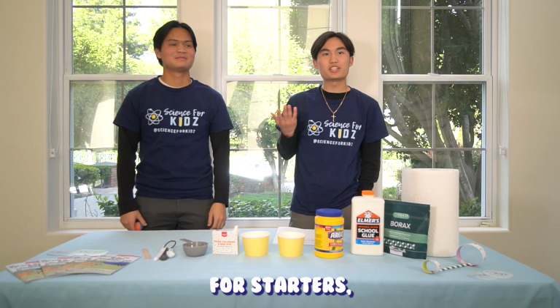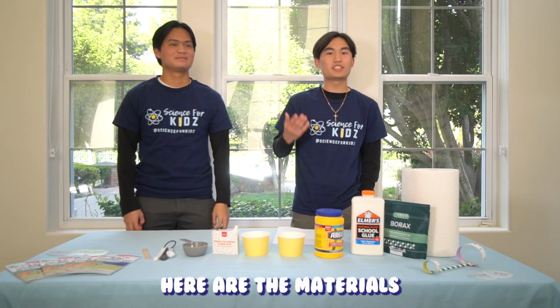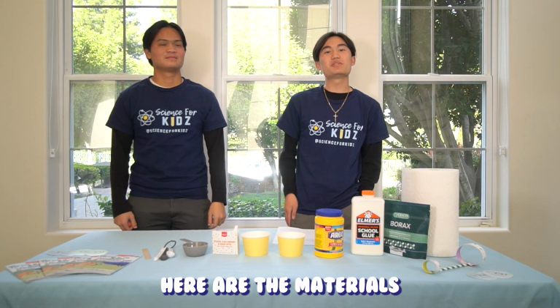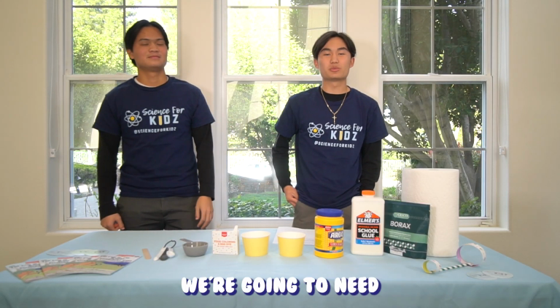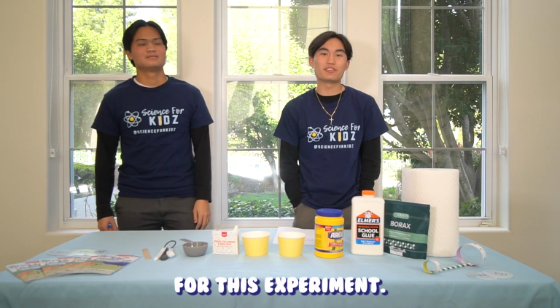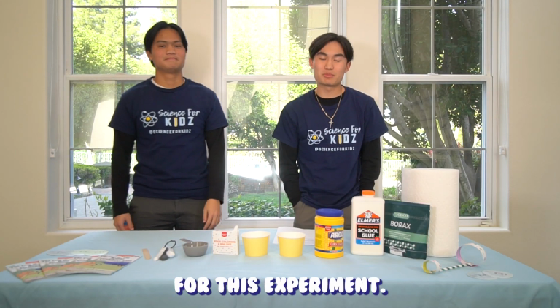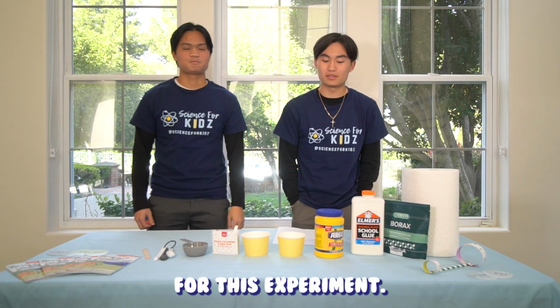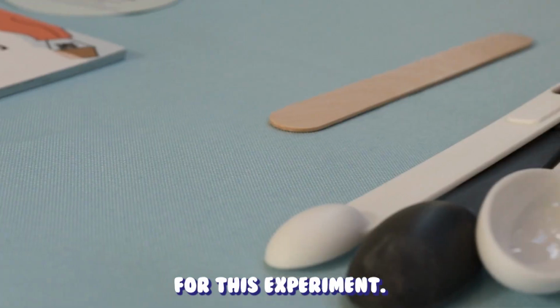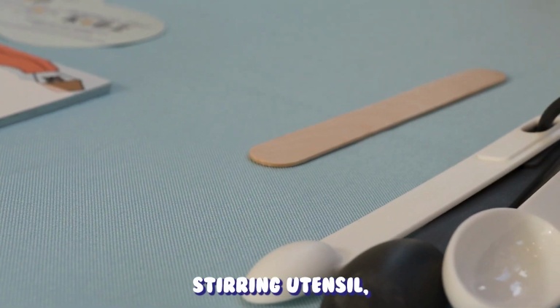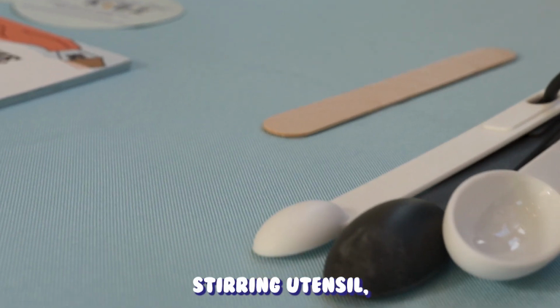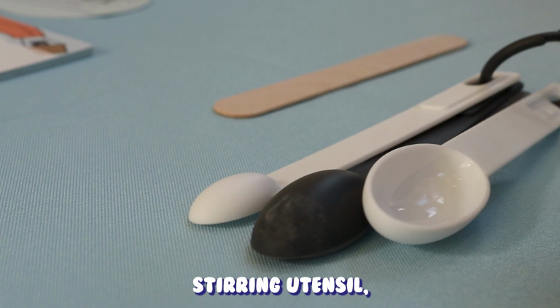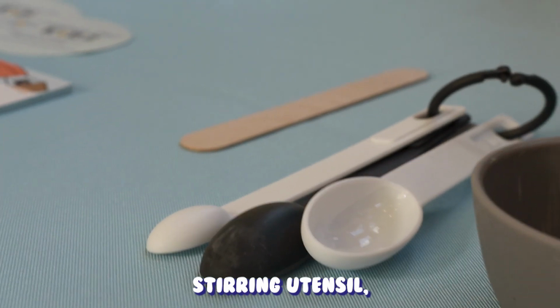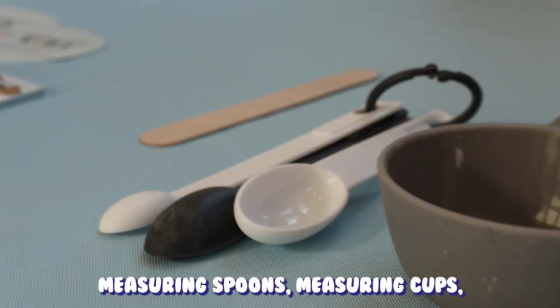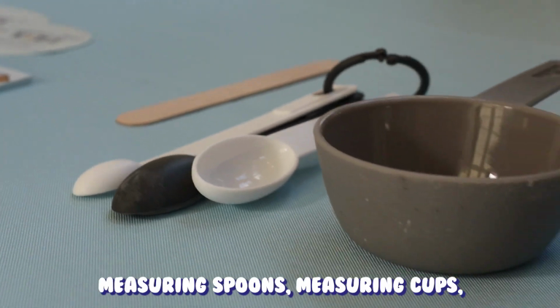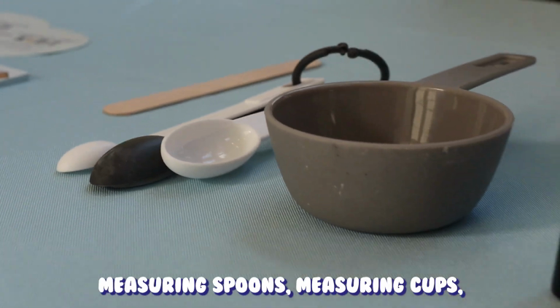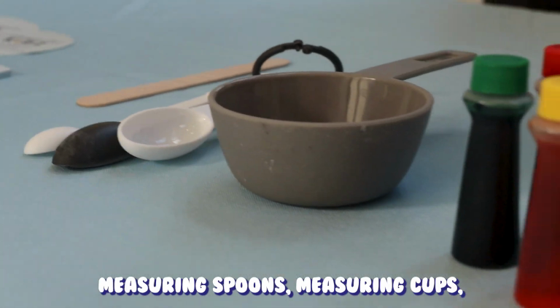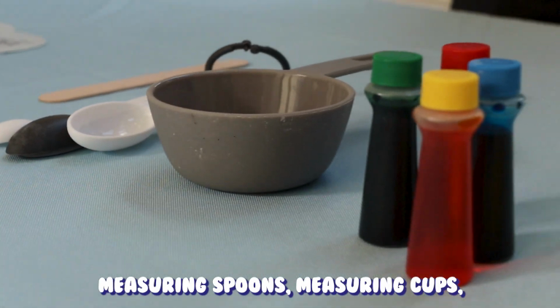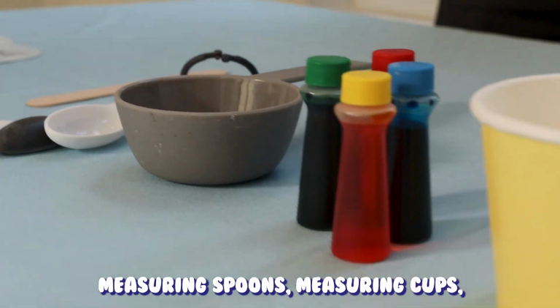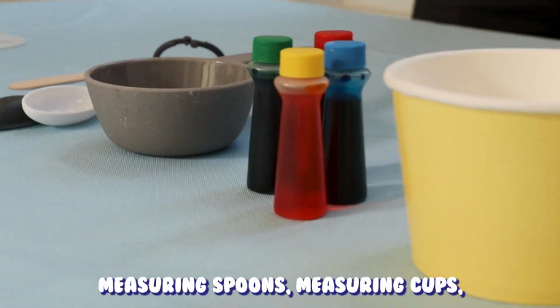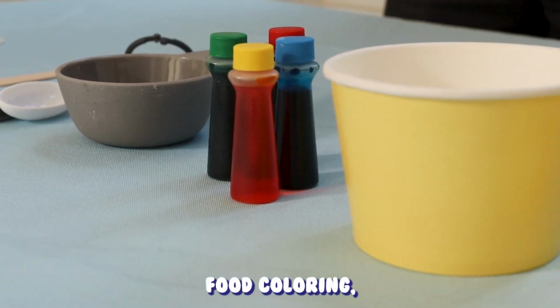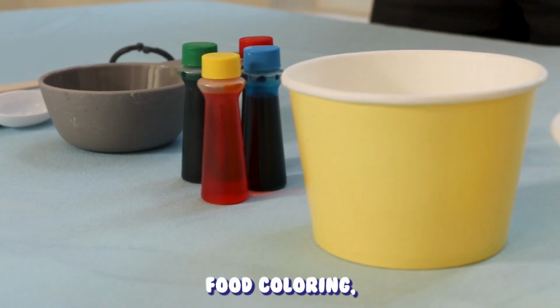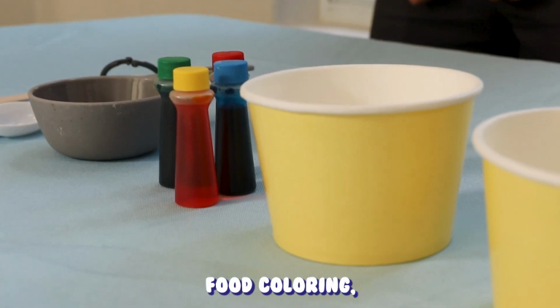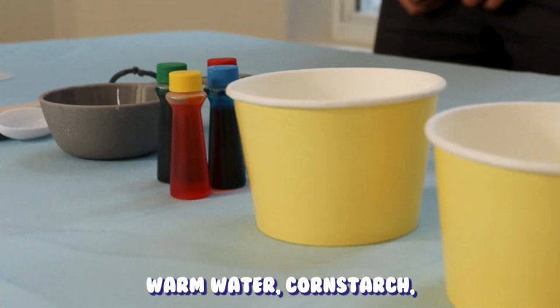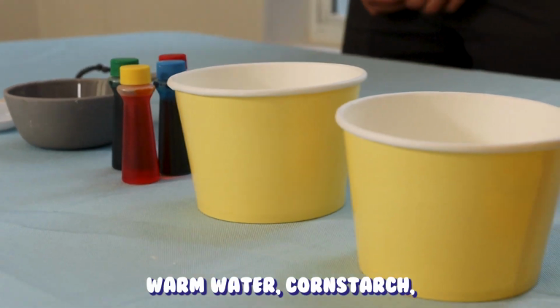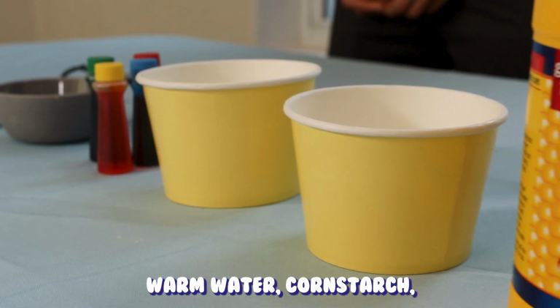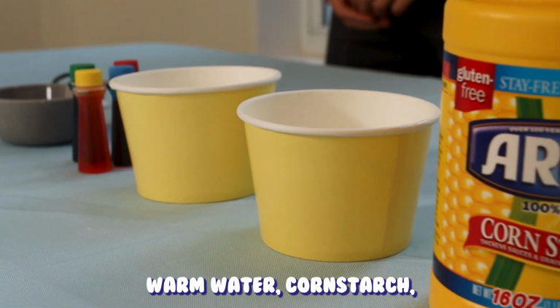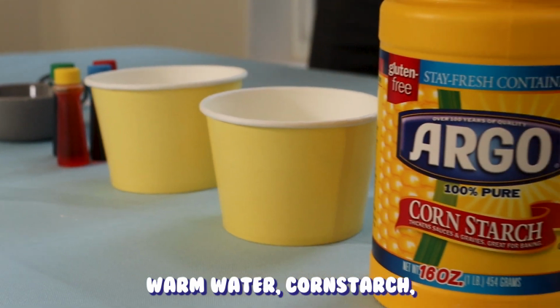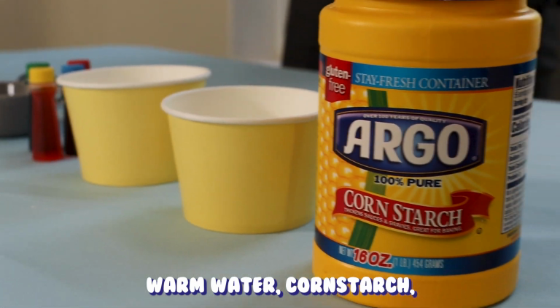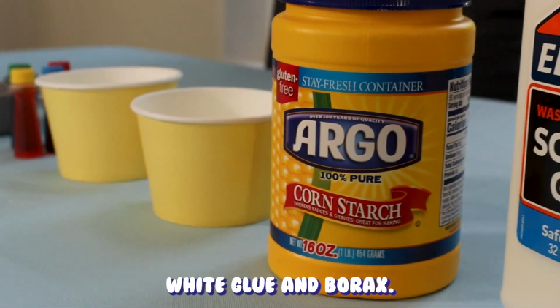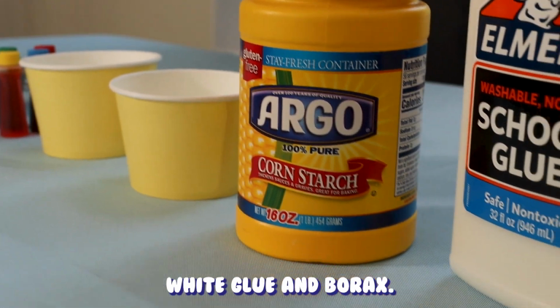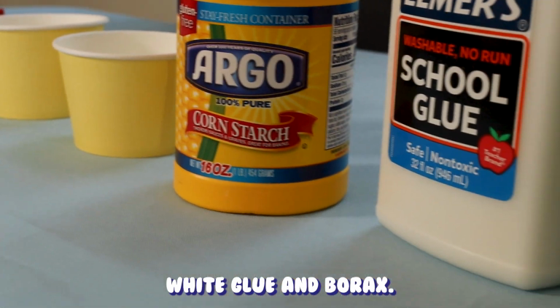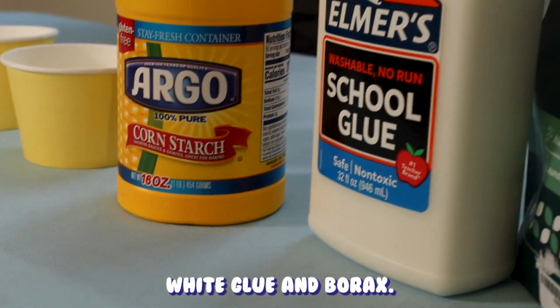For starters, here are the materials we're gonna need for this experiment: a stirring utensil, measuring spoons, measuring cups, food coloring, warm water, cornstarch, white glue, and borax.